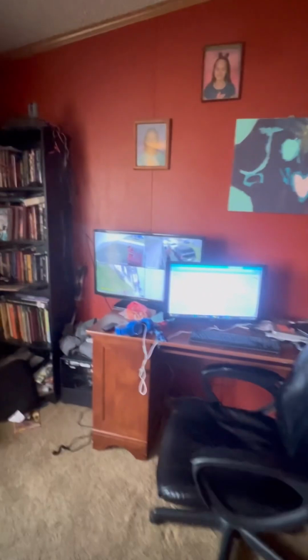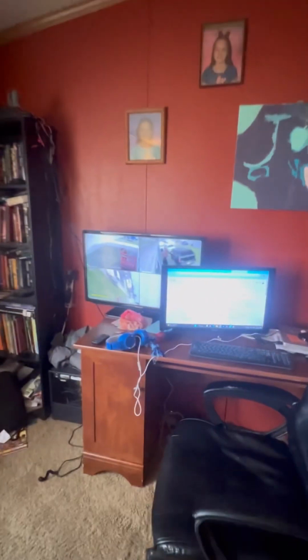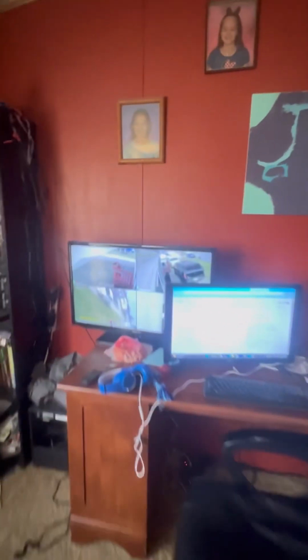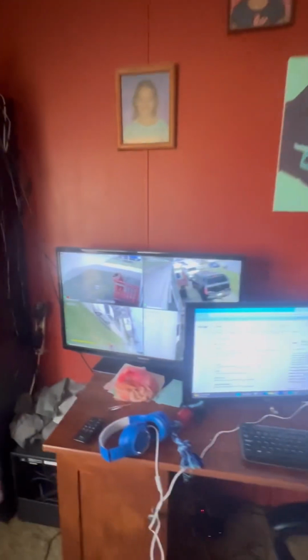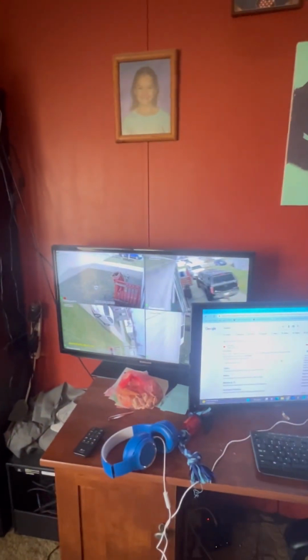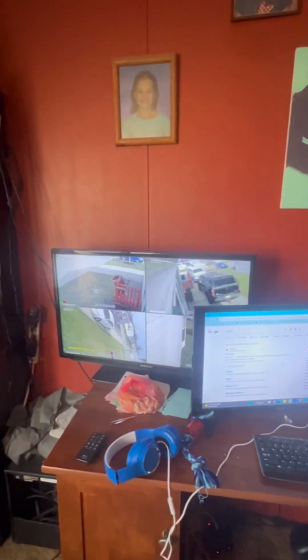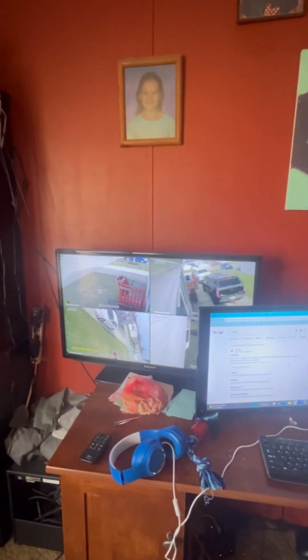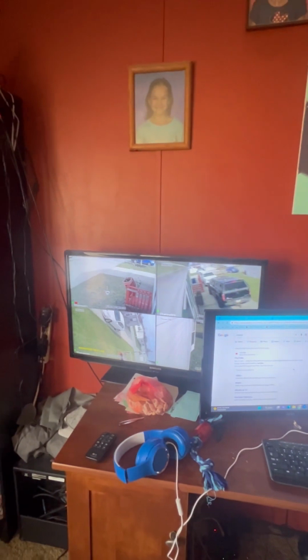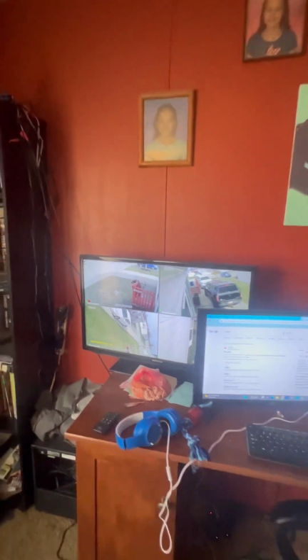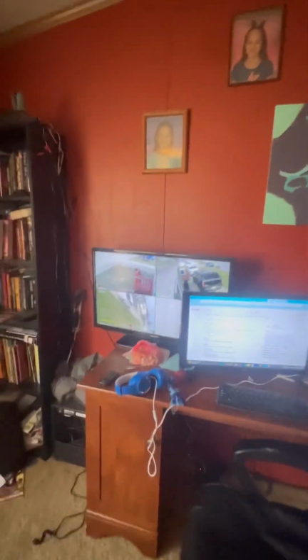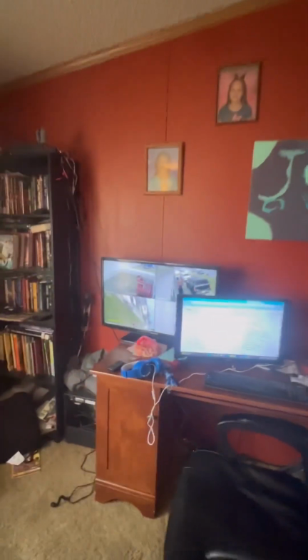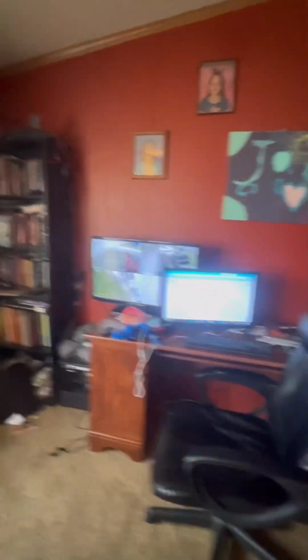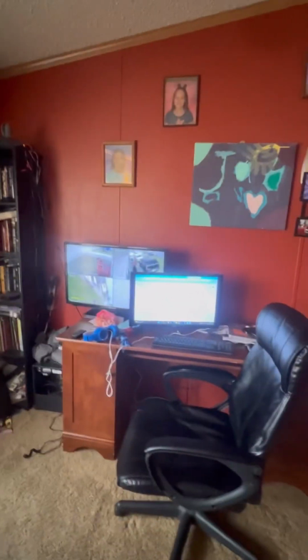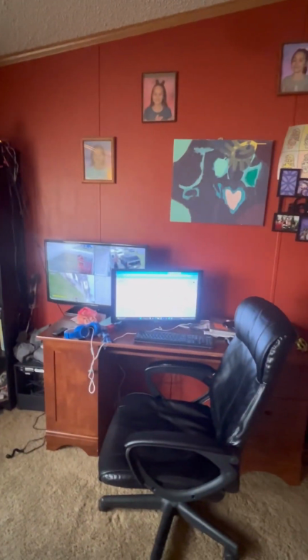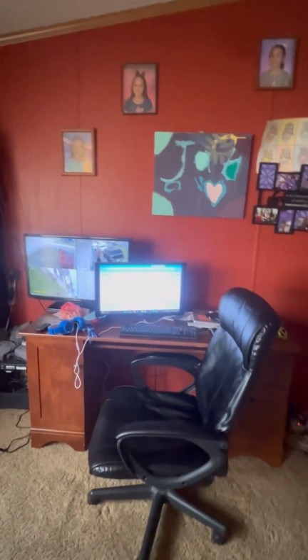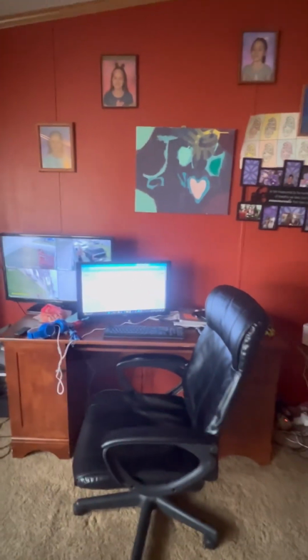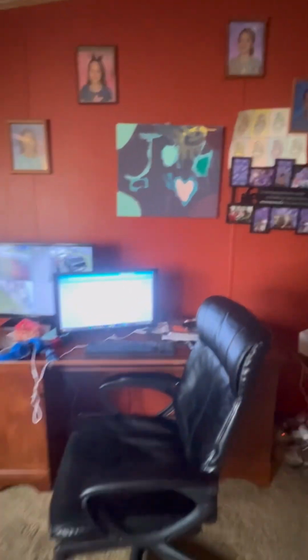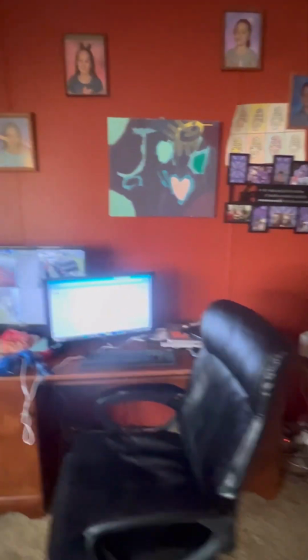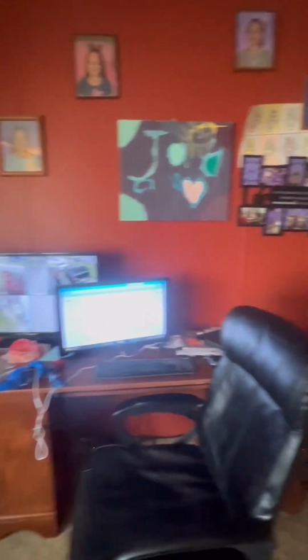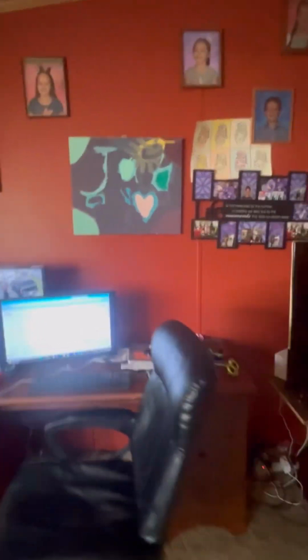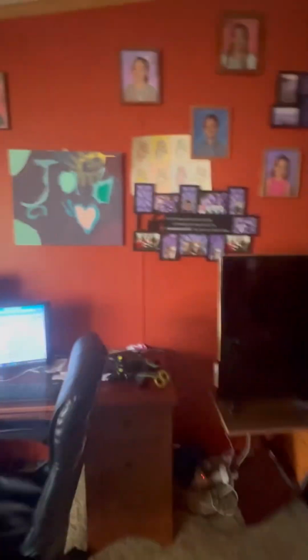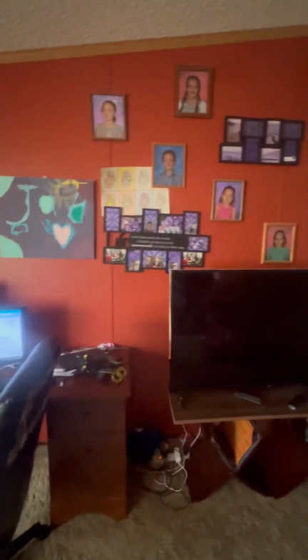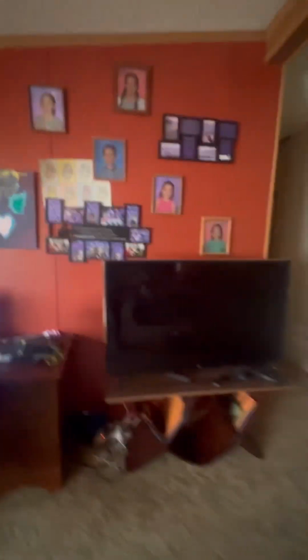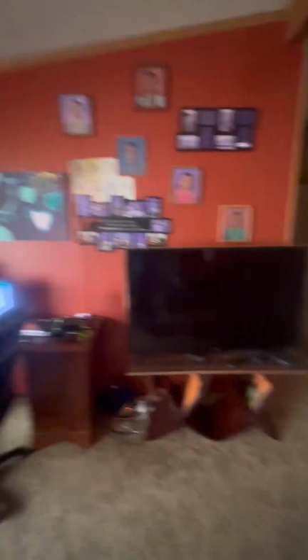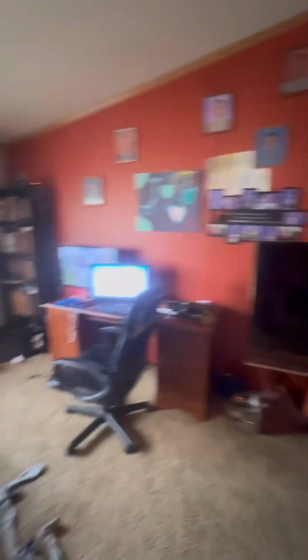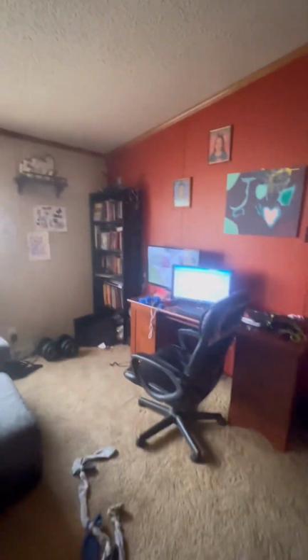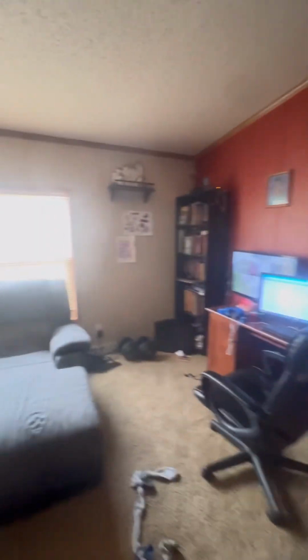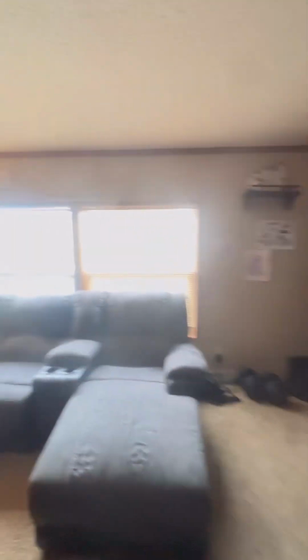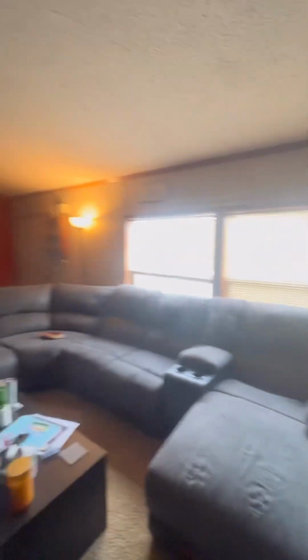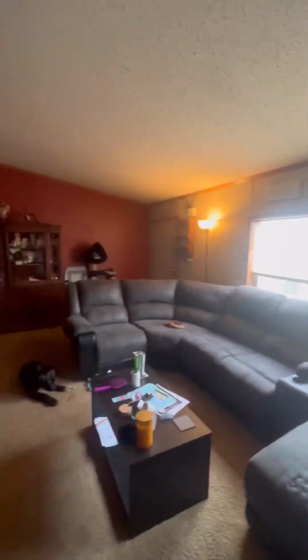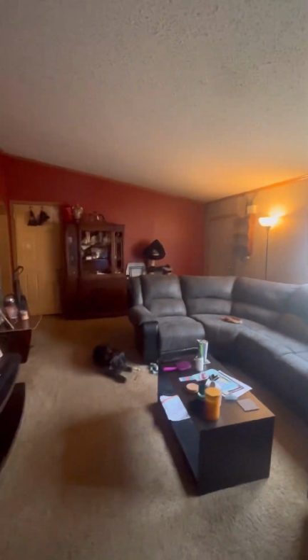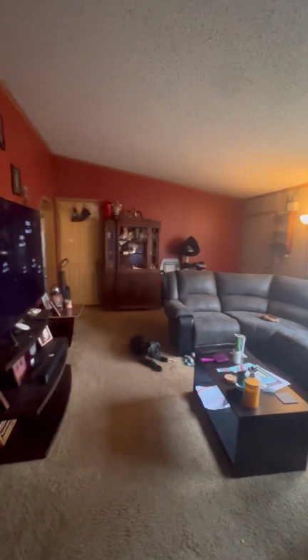So inside, there's the camera system that I just pointed out outside that will come with the home. It's got the DVR and everything. You can format it, replace it. Those cameras are pretty much universal. This is our living room. I like the paint job — it's got a unique look to it. It's a very large space.